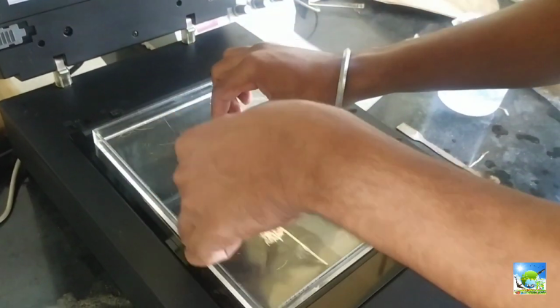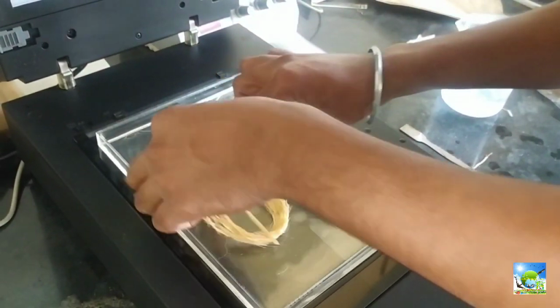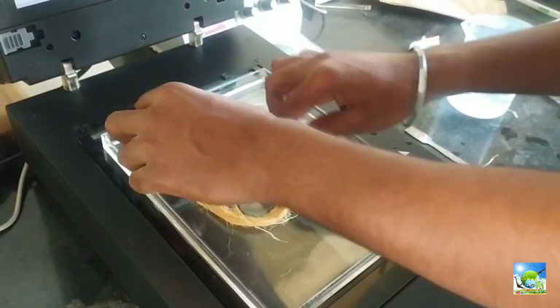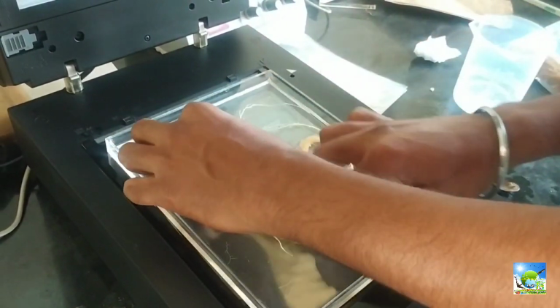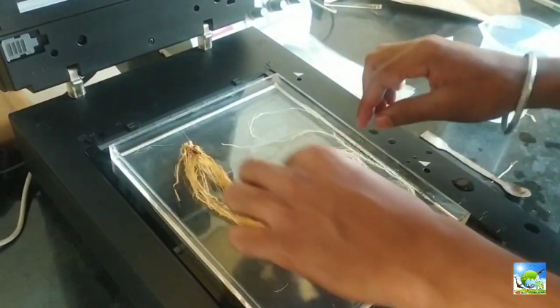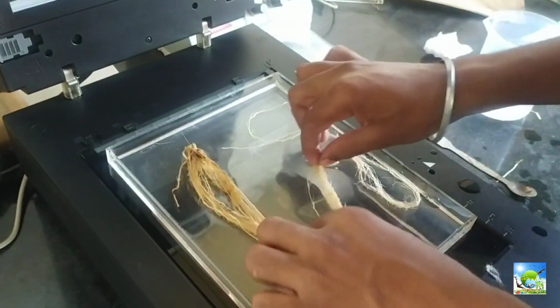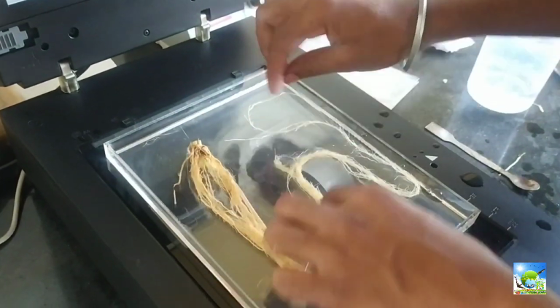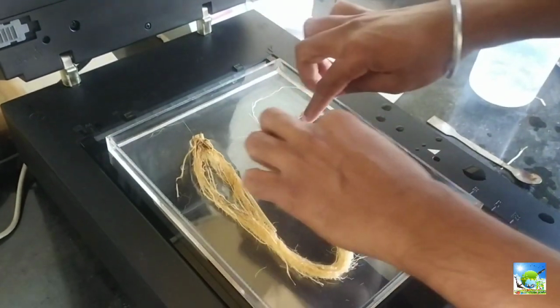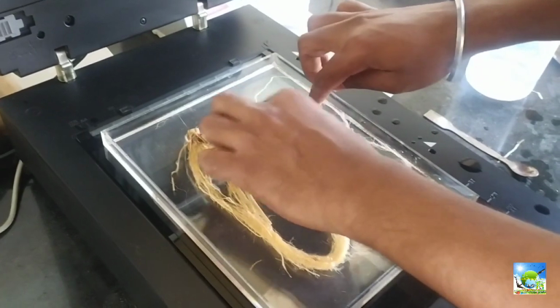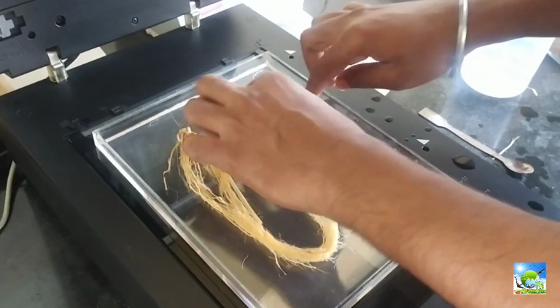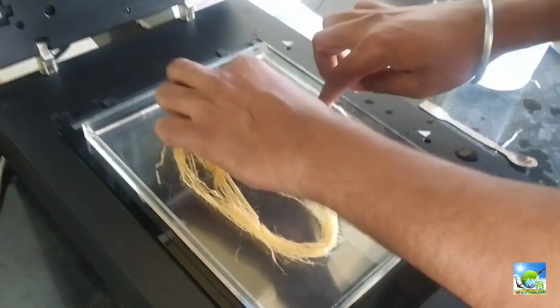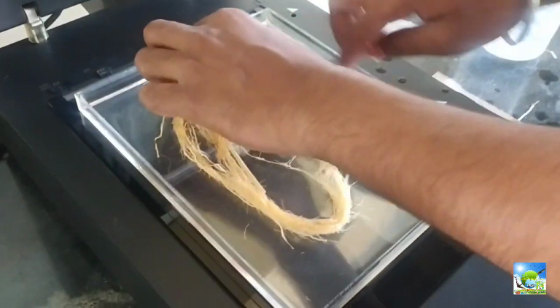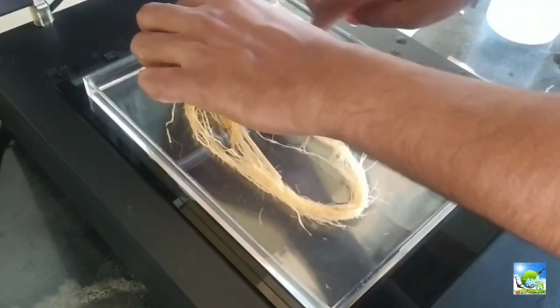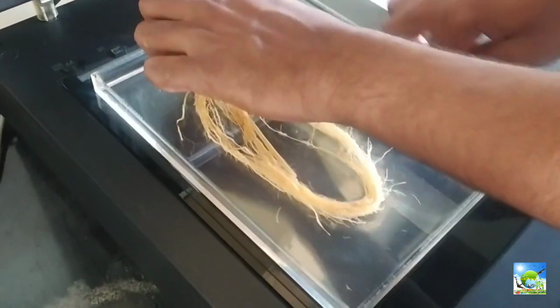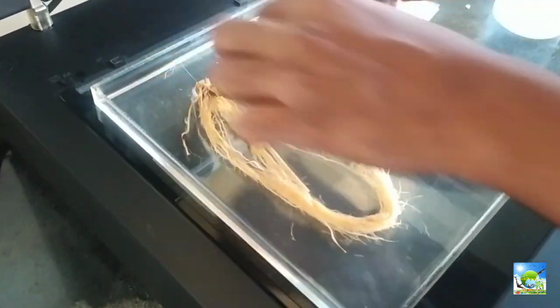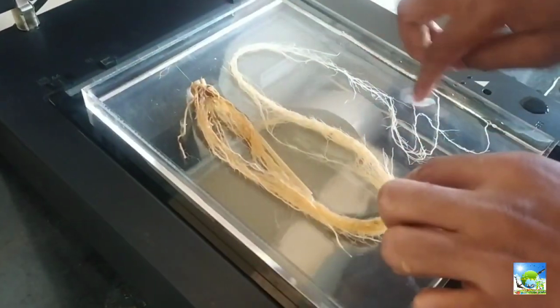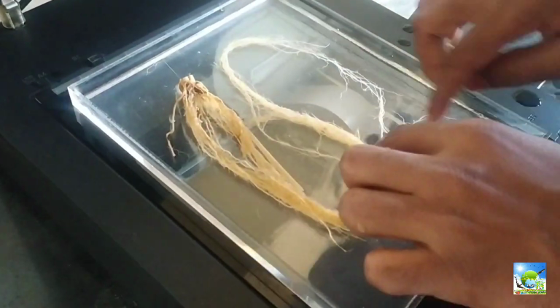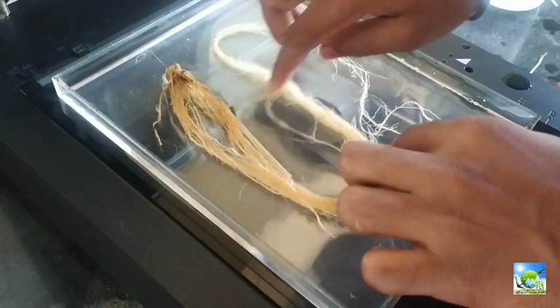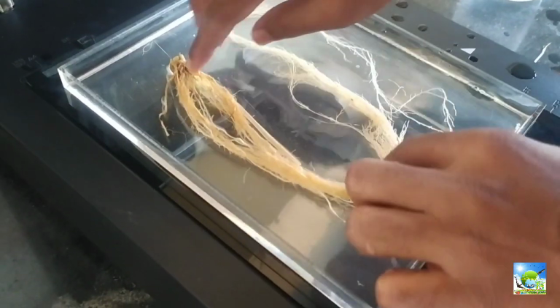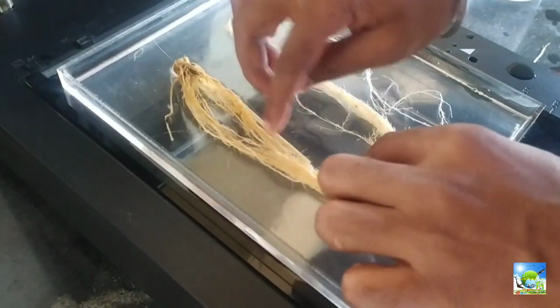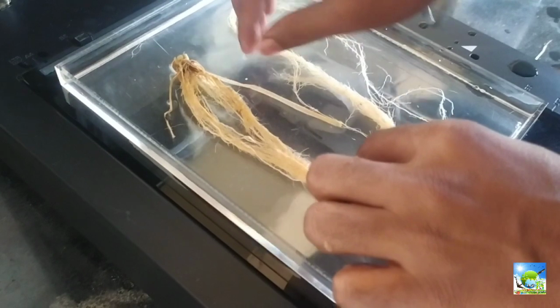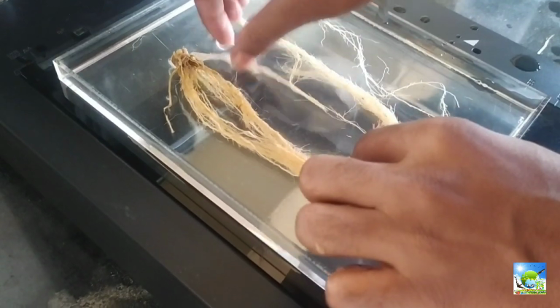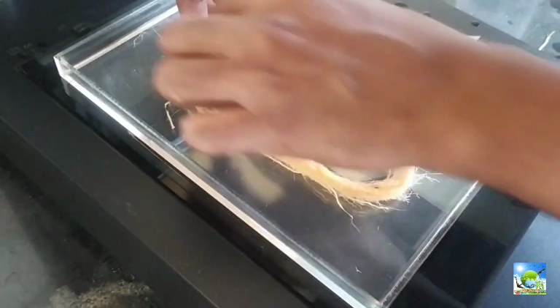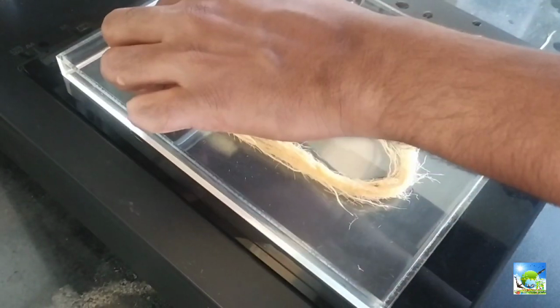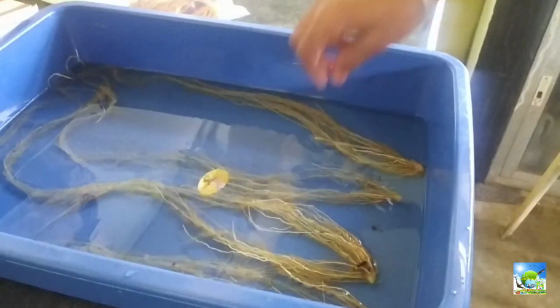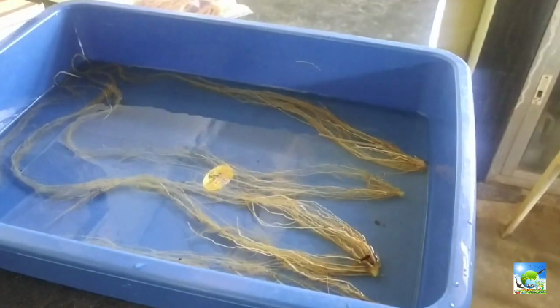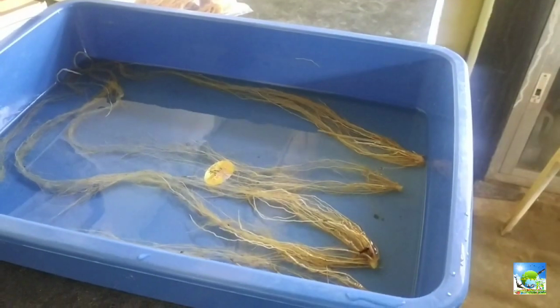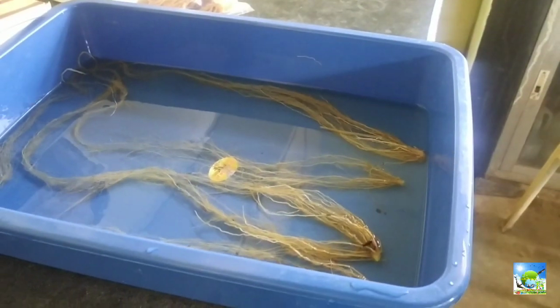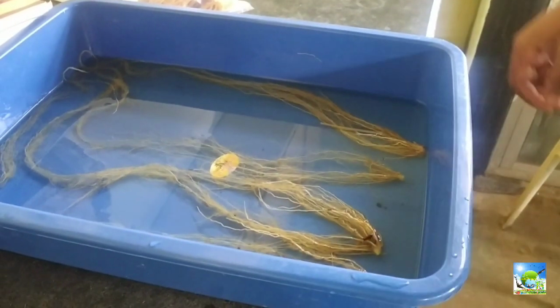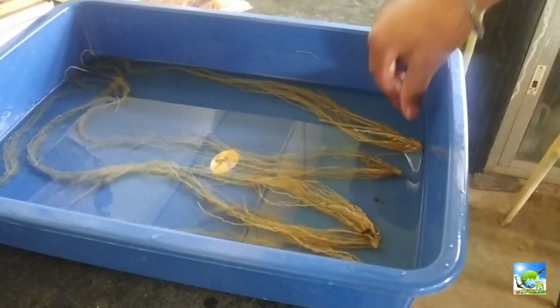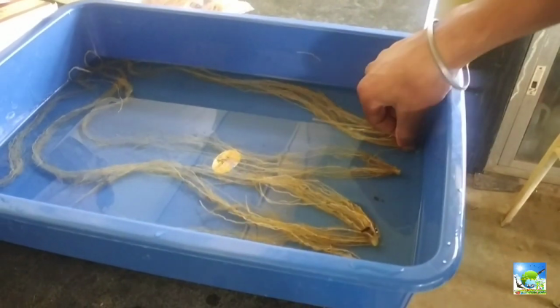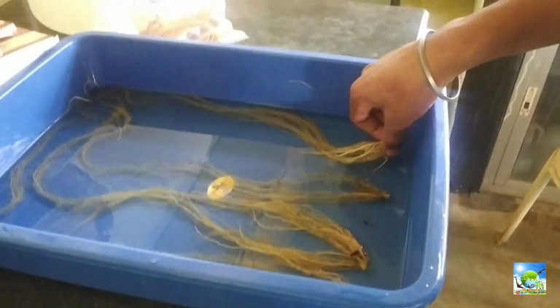This helps to write a good research paper focusing only on roots. For this, WinRHIZO software needs to be installed along with the root scanner and product key. Roots should be washed clearly without soil and dust.